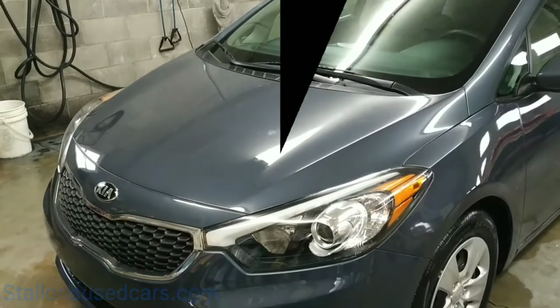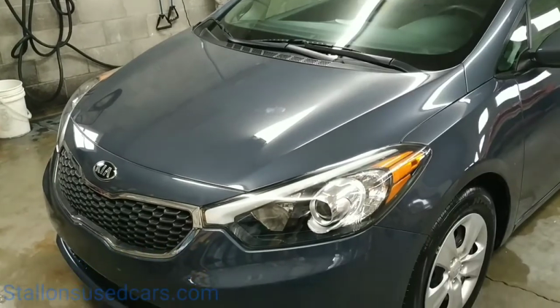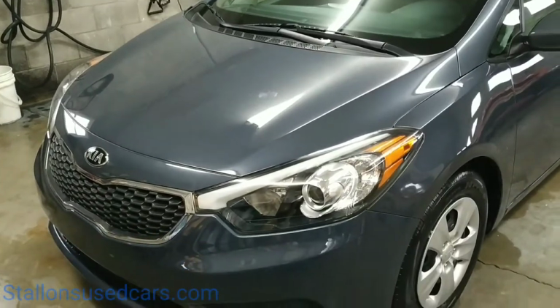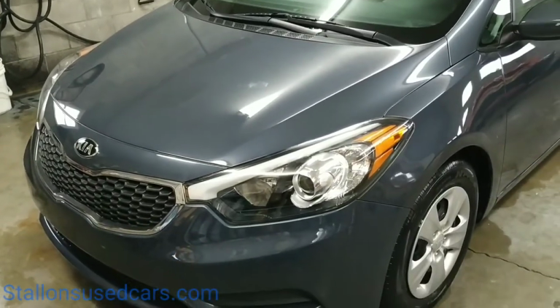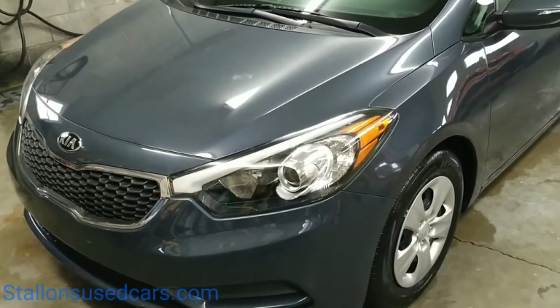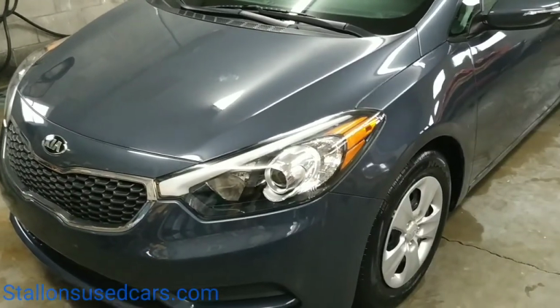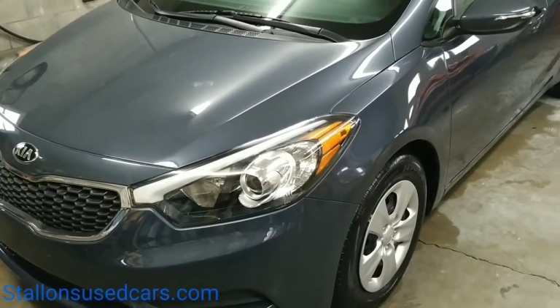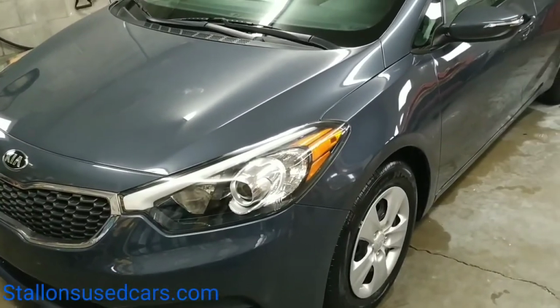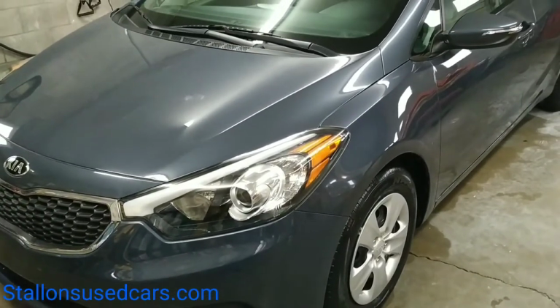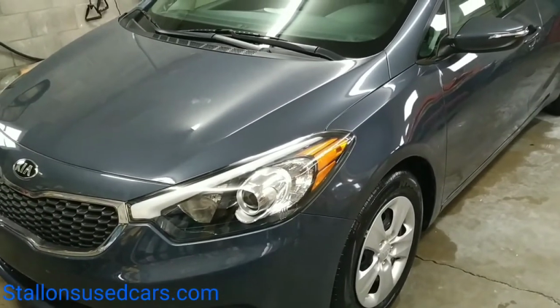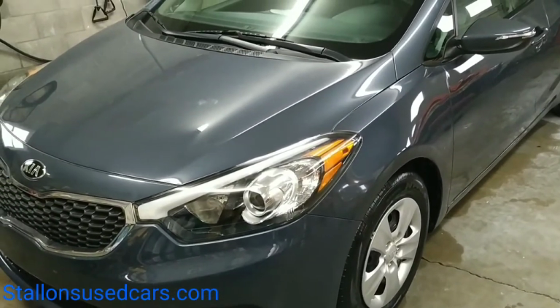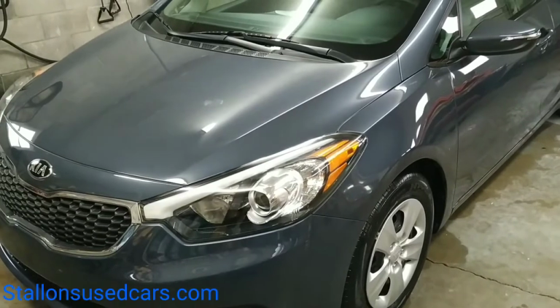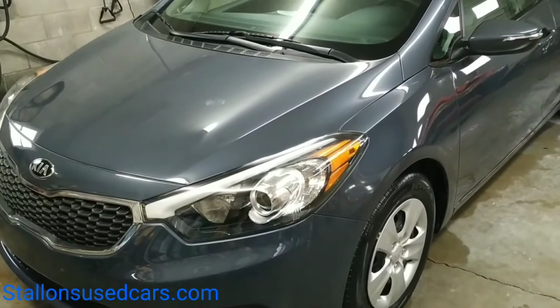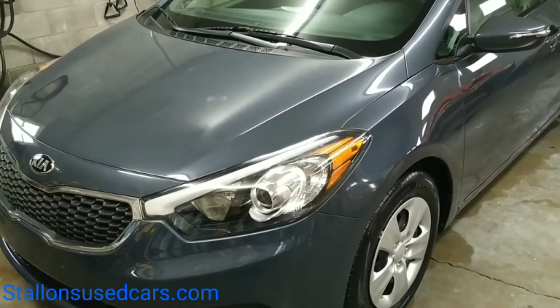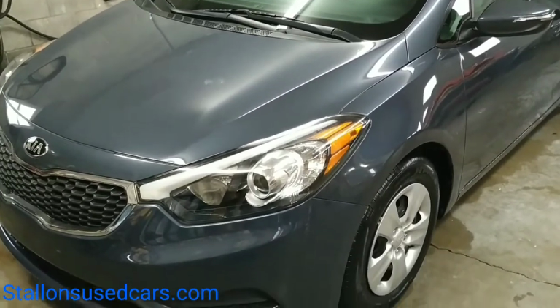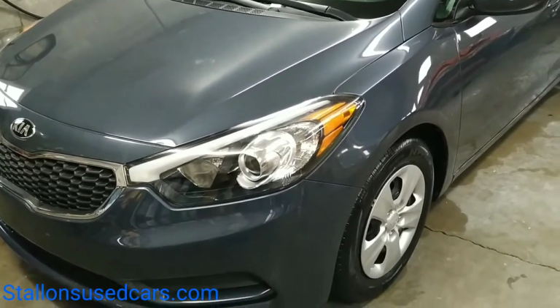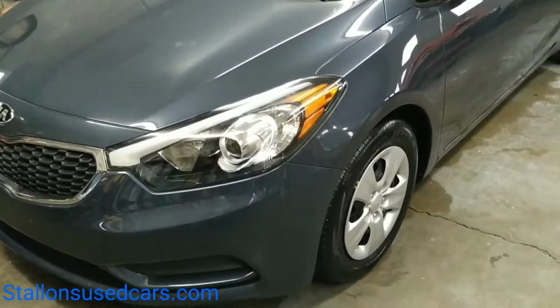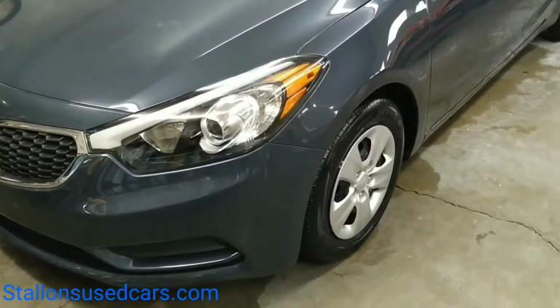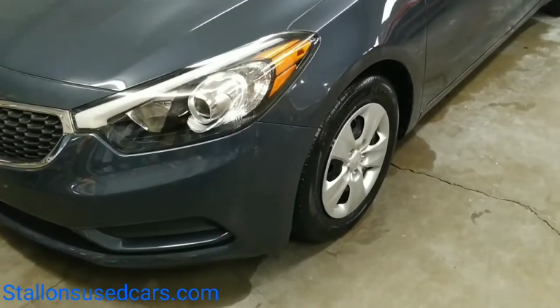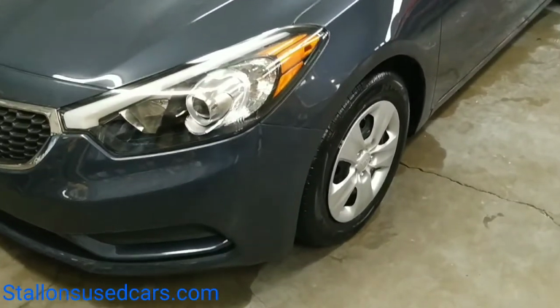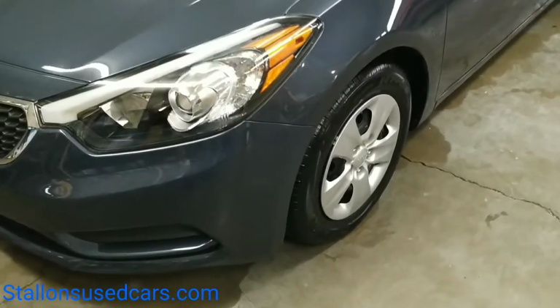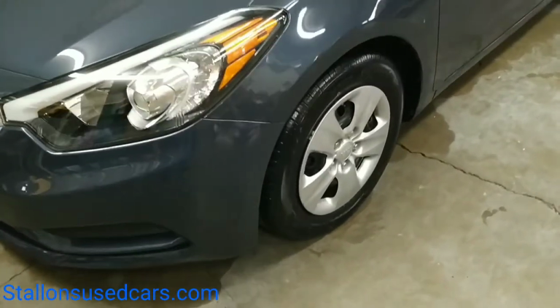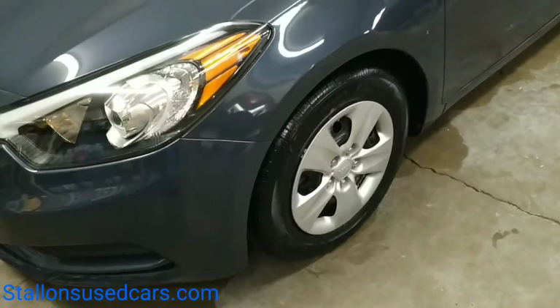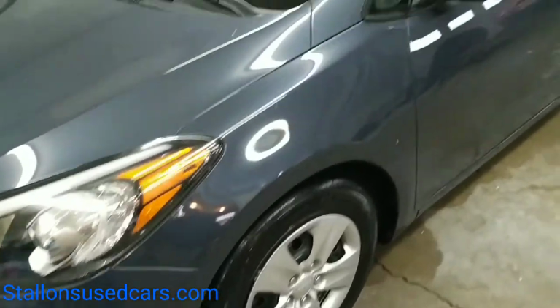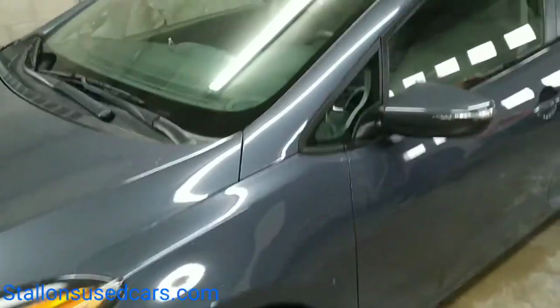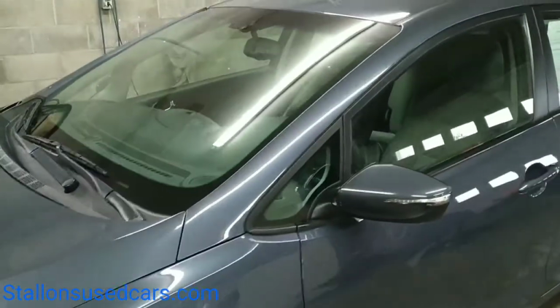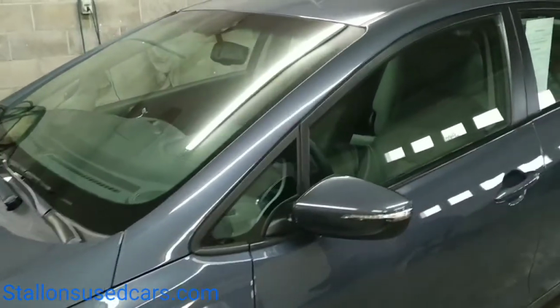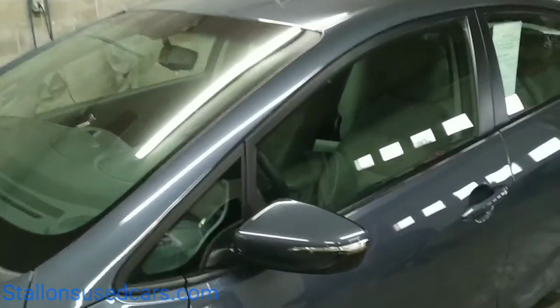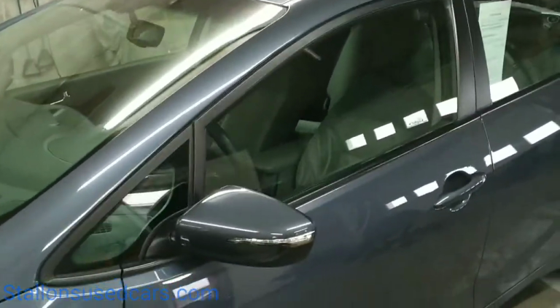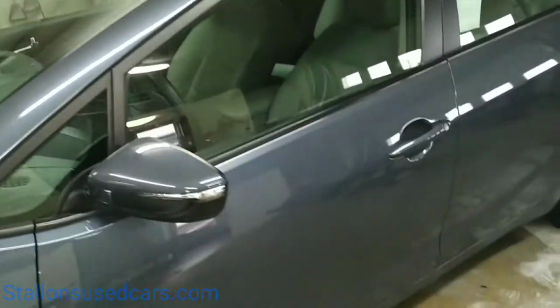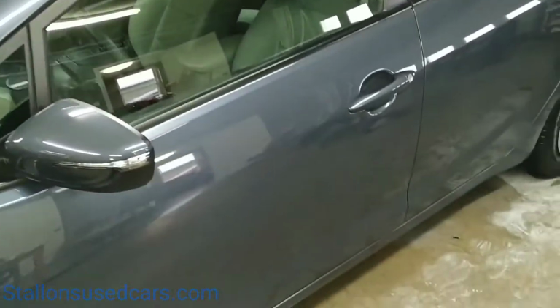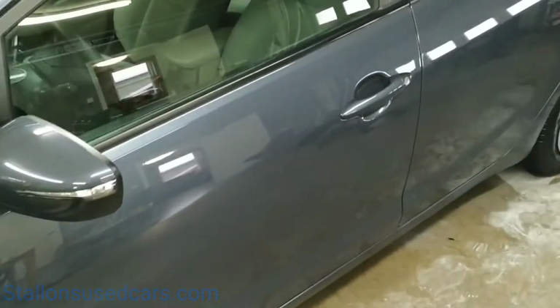All right folks, it's a little cool and rainy out so we're going to shoot the video indoors today. This is a 2015 Kia Forte - it's got hubcaps and steel wheels, looks like it has tinted glass, and it's a four-door sedan.